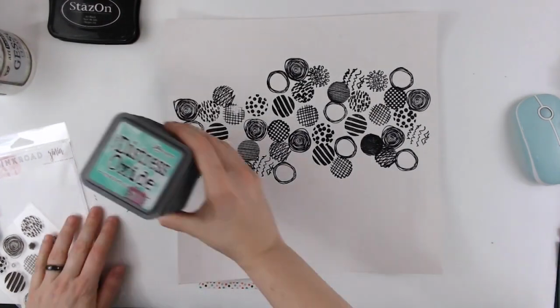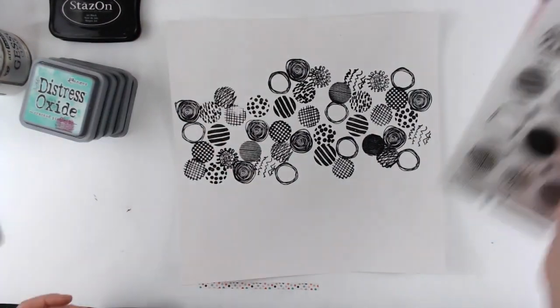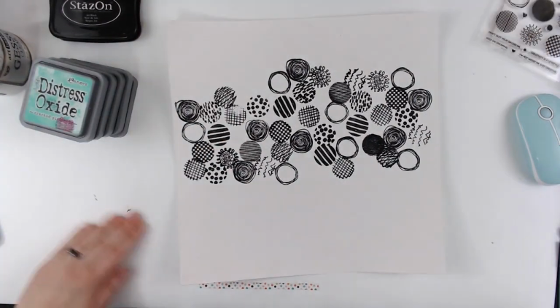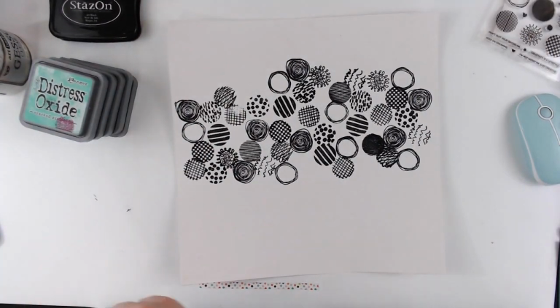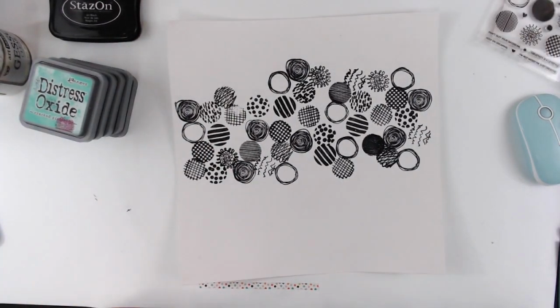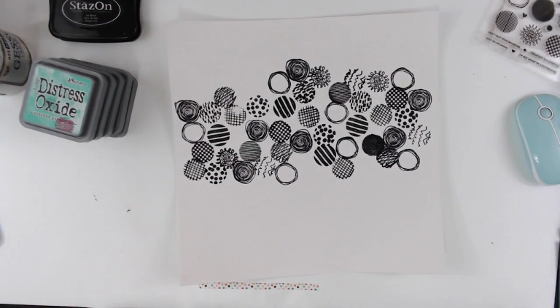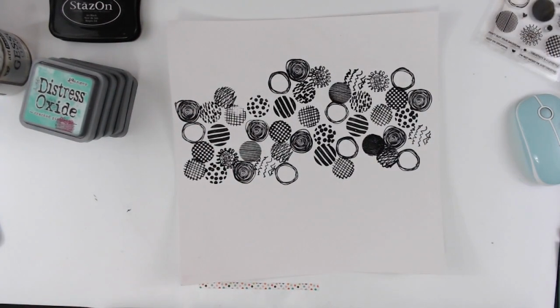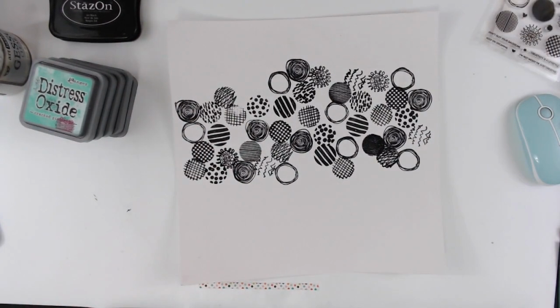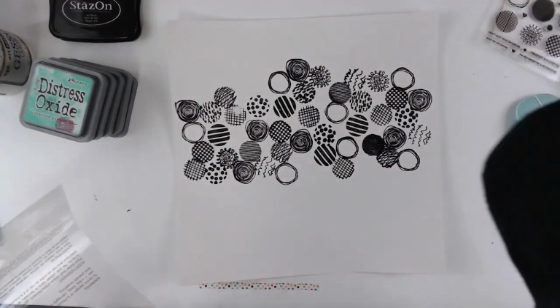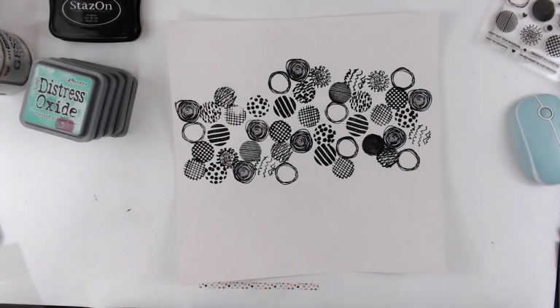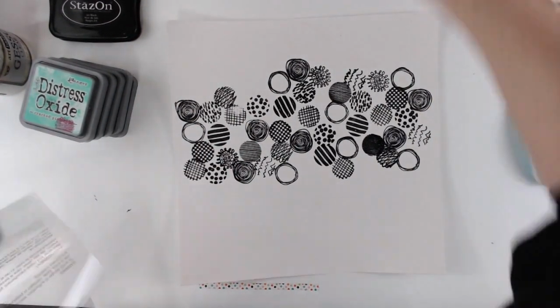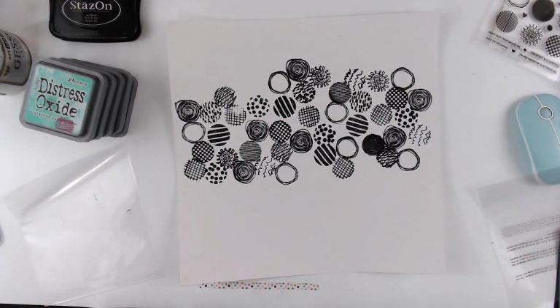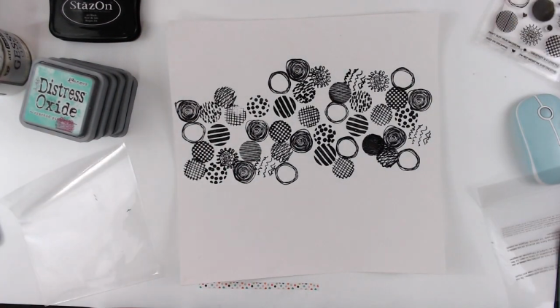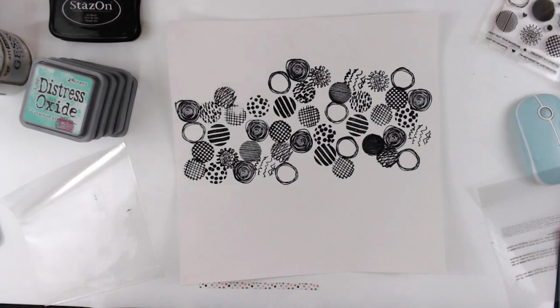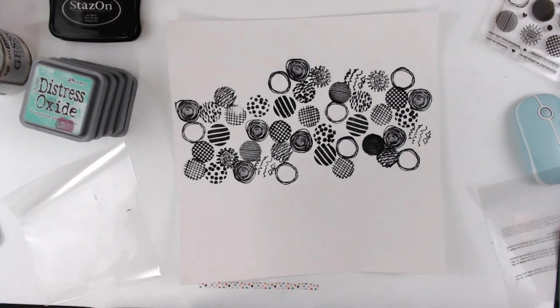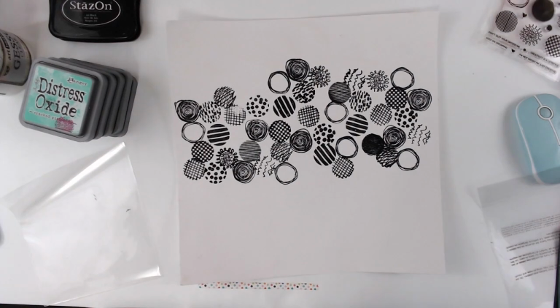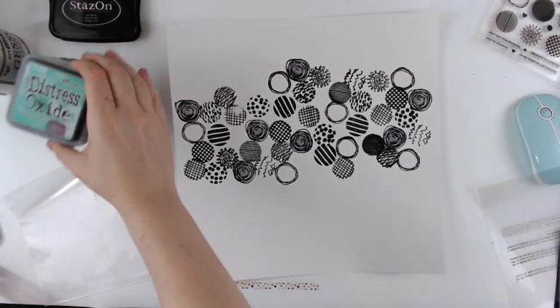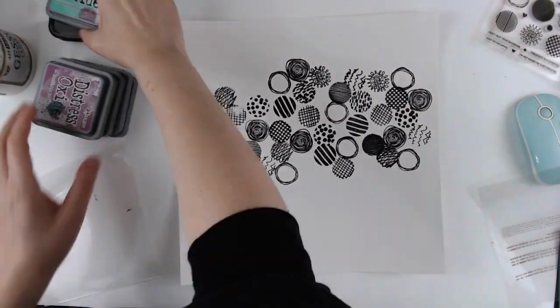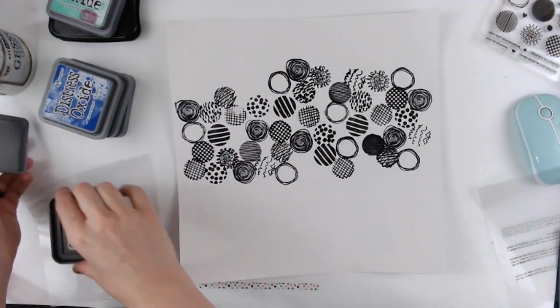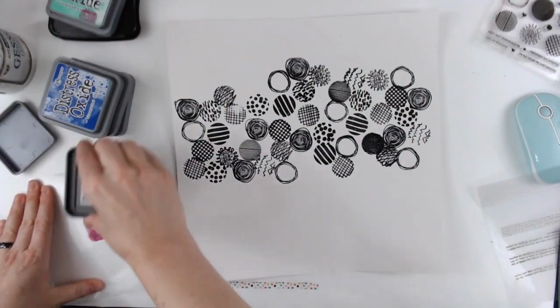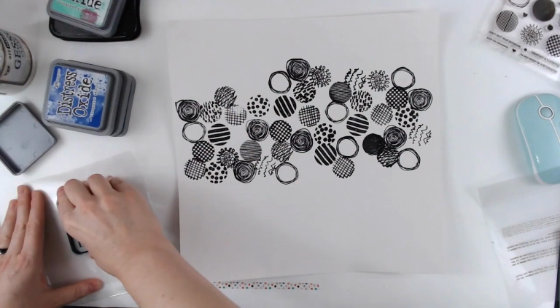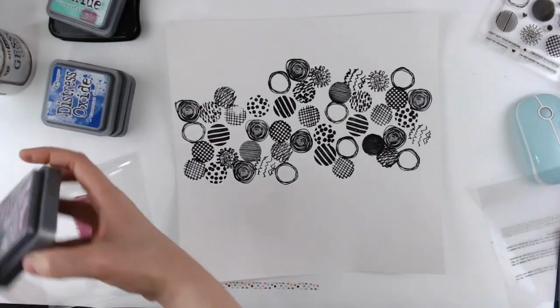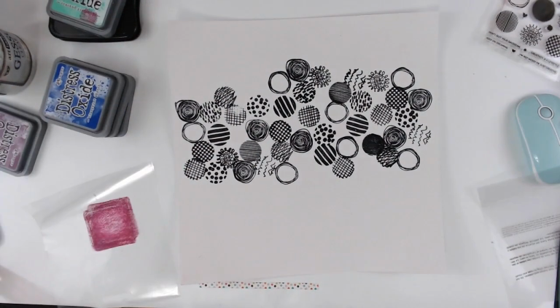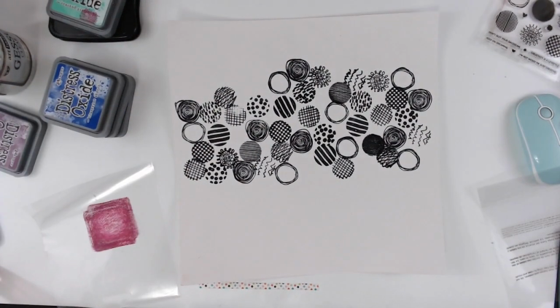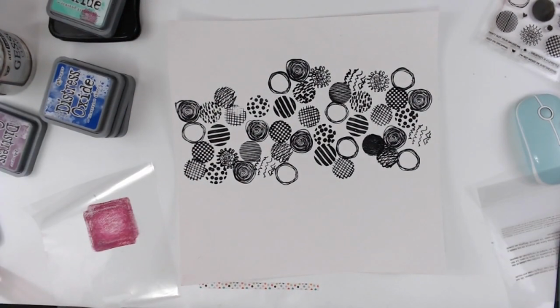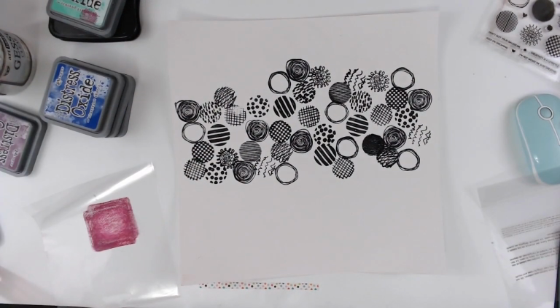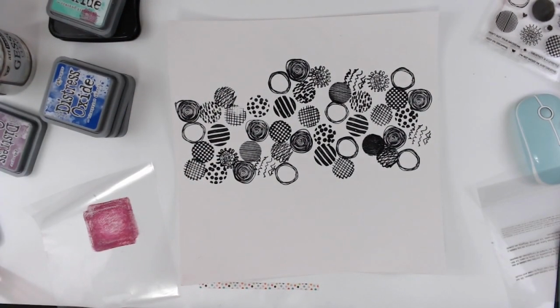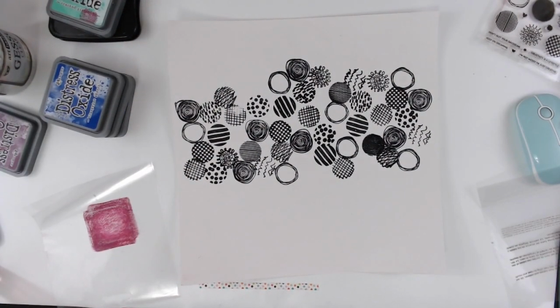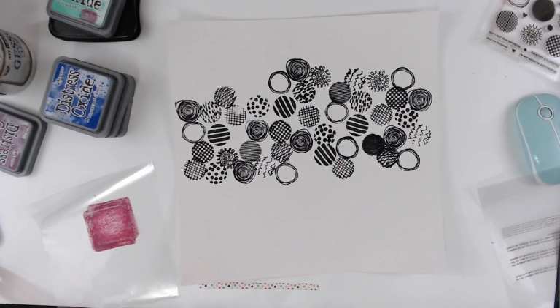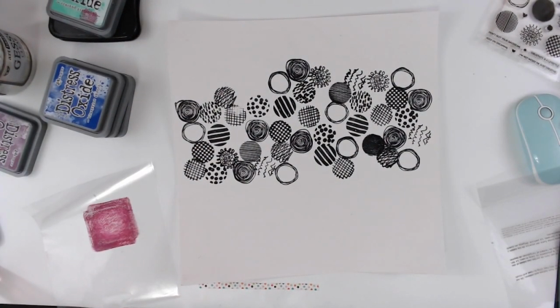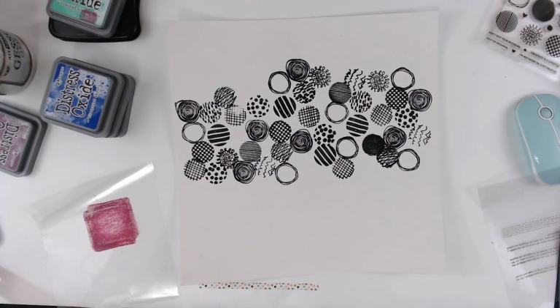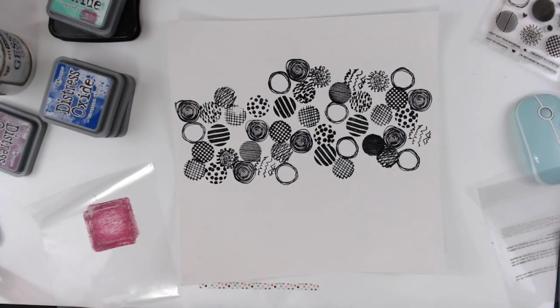So I have all the stamps down and the ink is dried, and I'm going to use some of my distress oxide ink and I'm going to add some splatters of color.